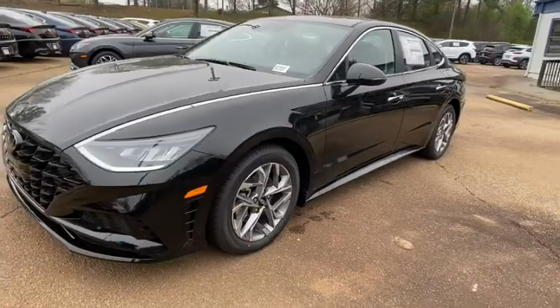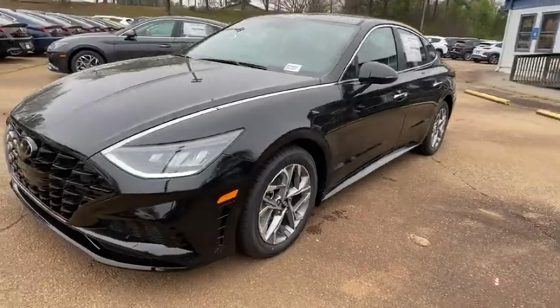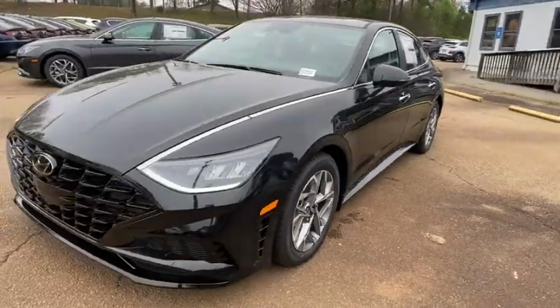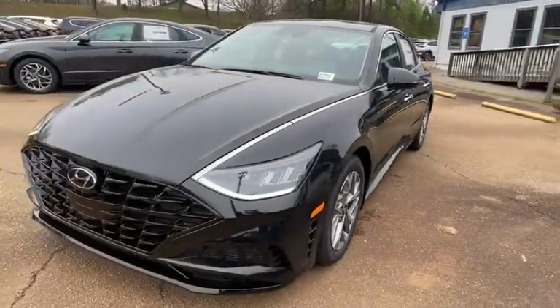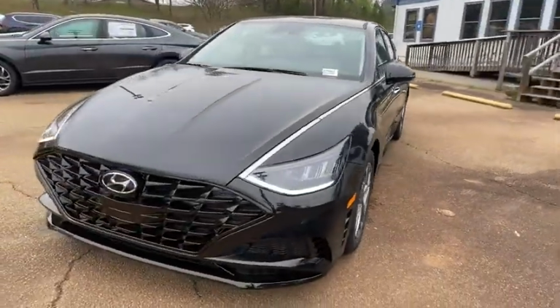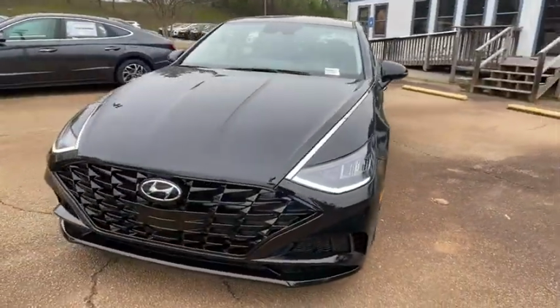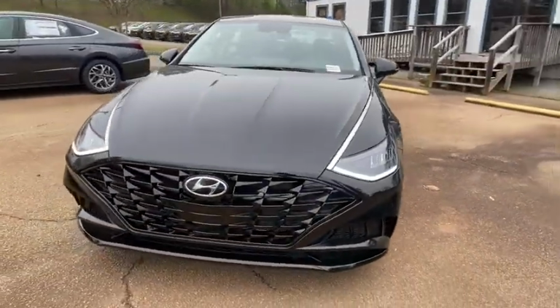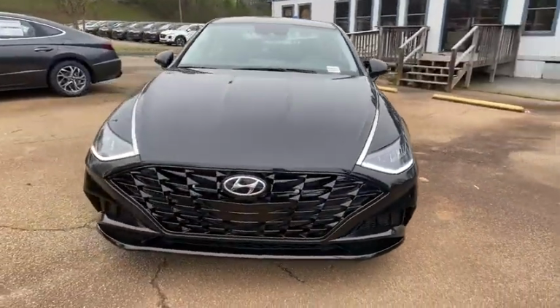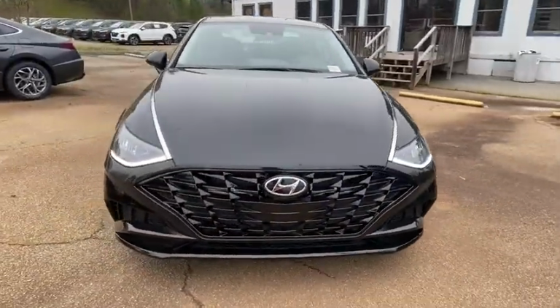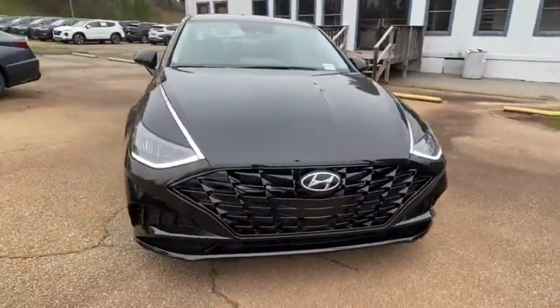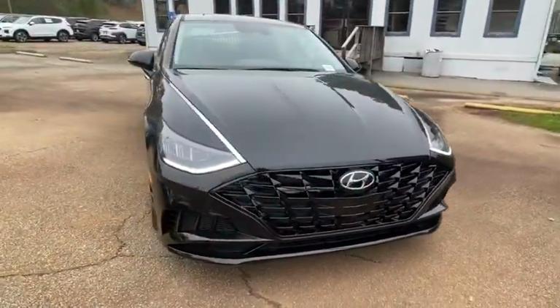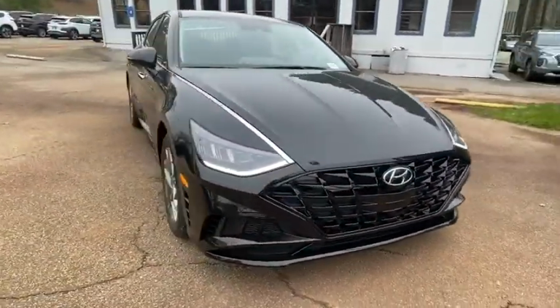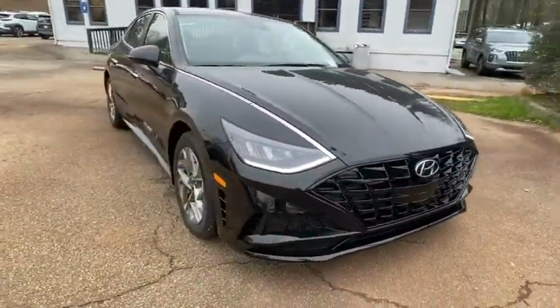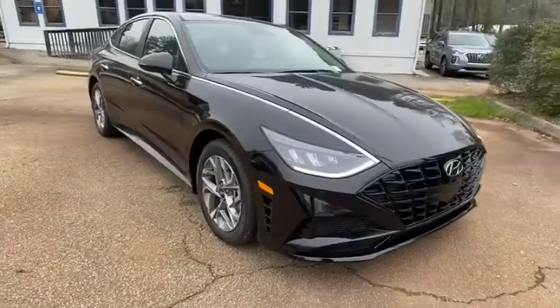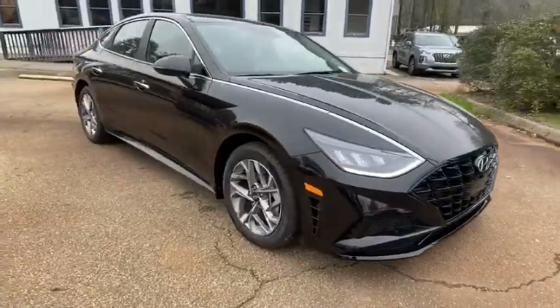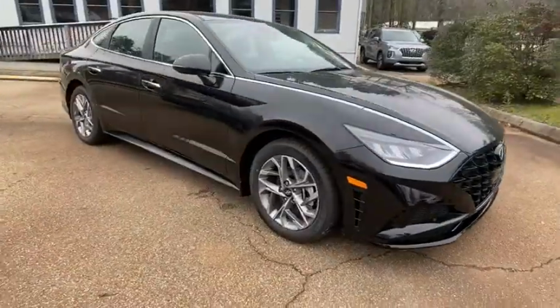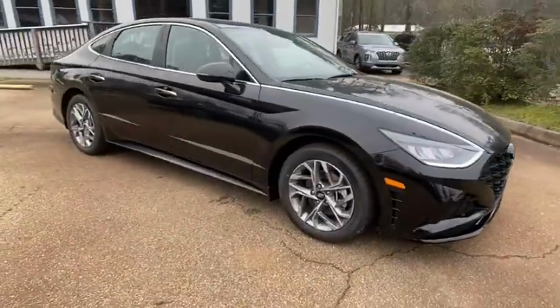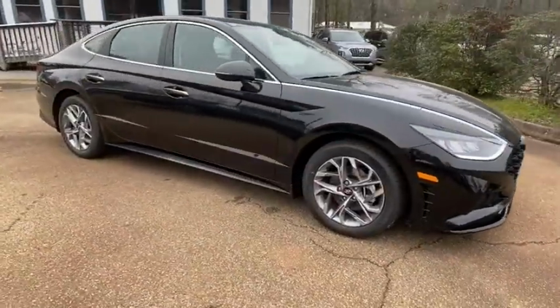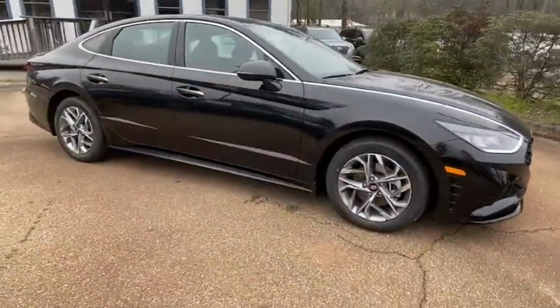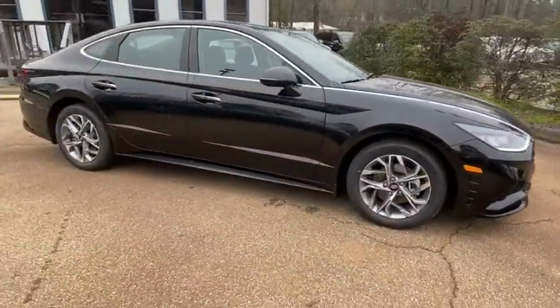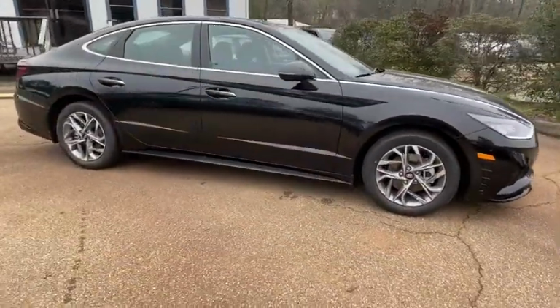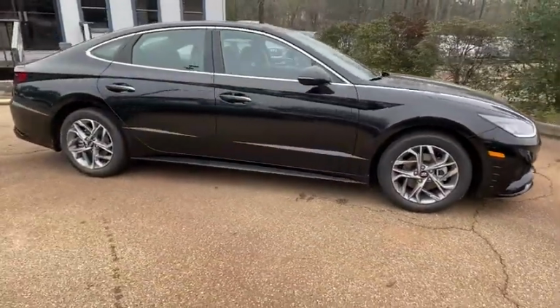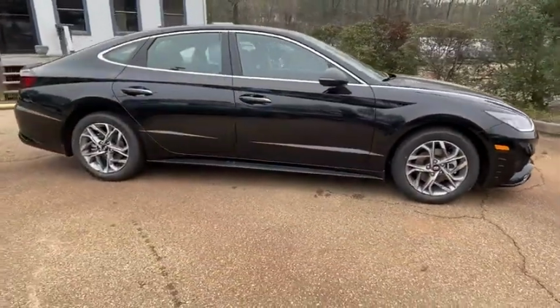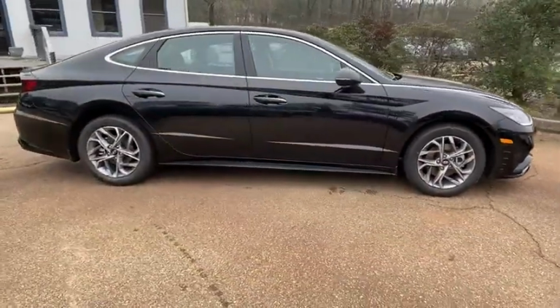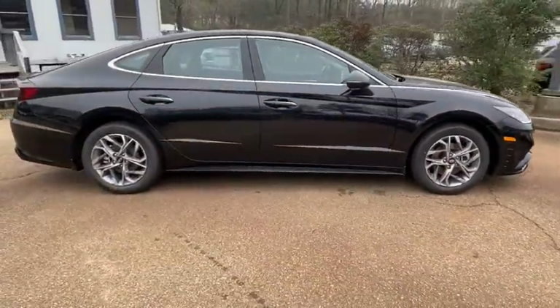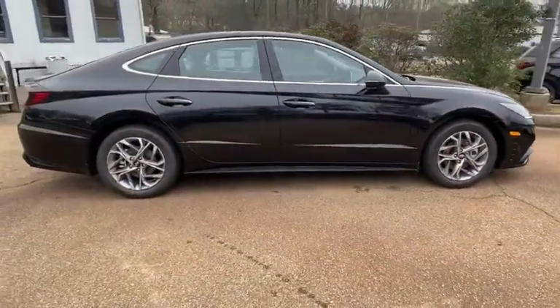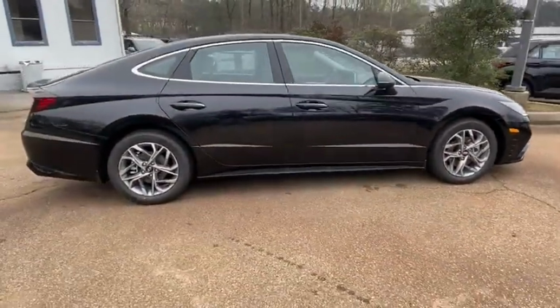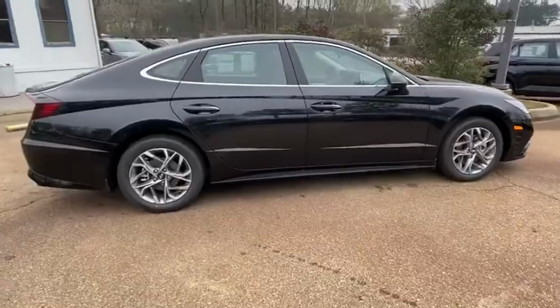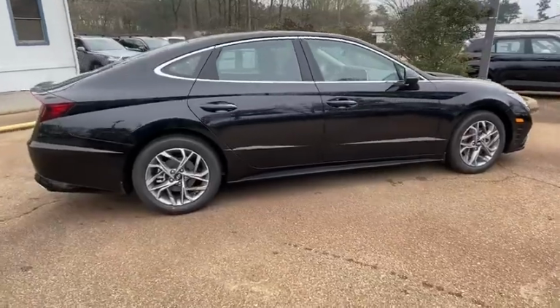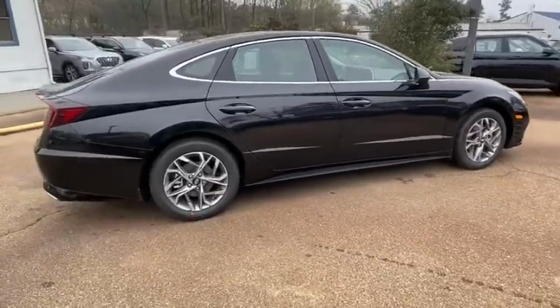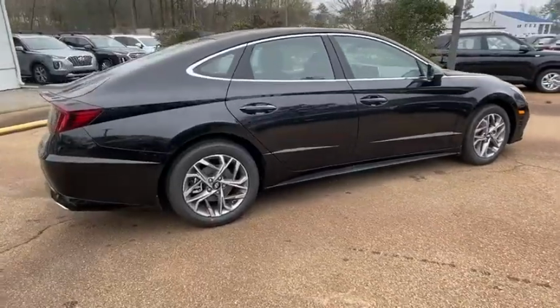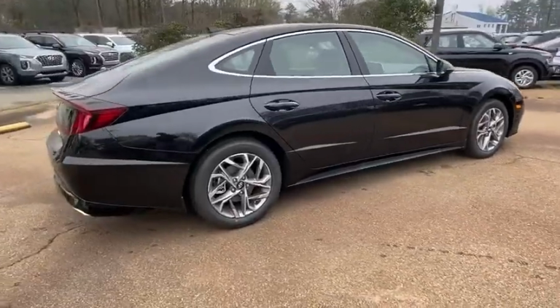Stop by and take a look at the 2020 Hyundai Sonata. The Sonata has a long list of technologically advanced interior features and options that make driving safer, more convenient, and much more fun.